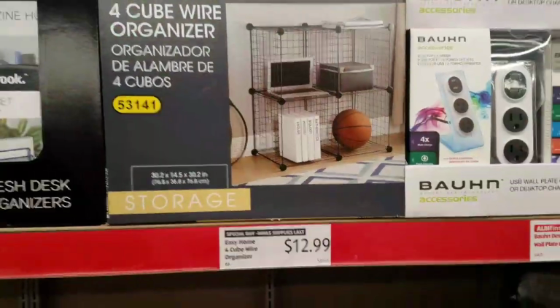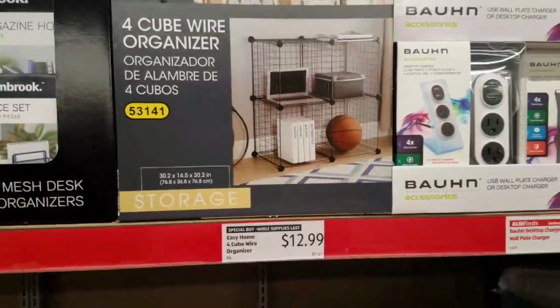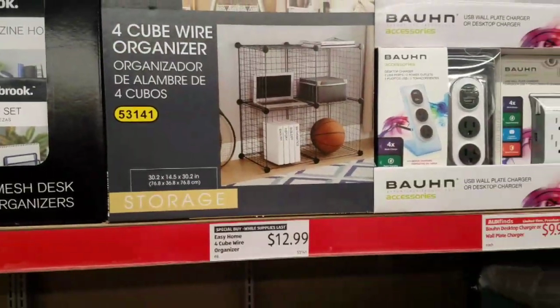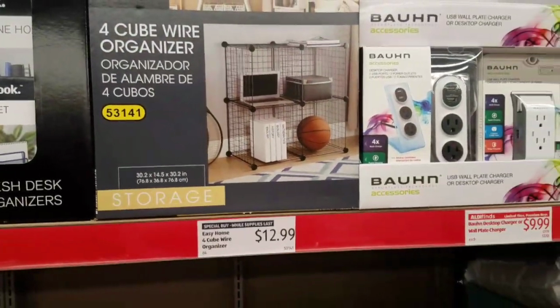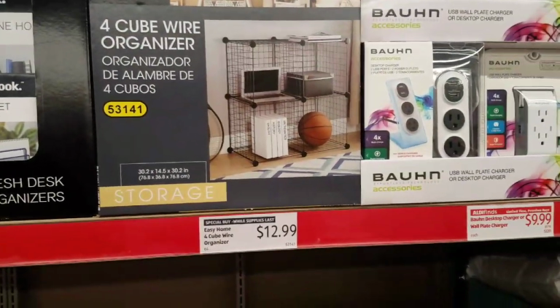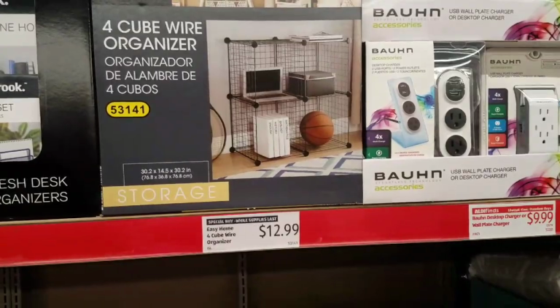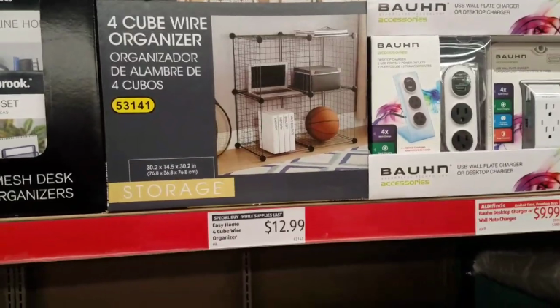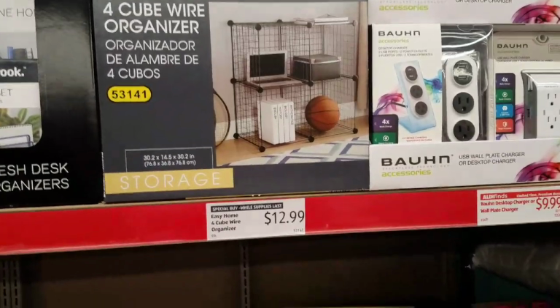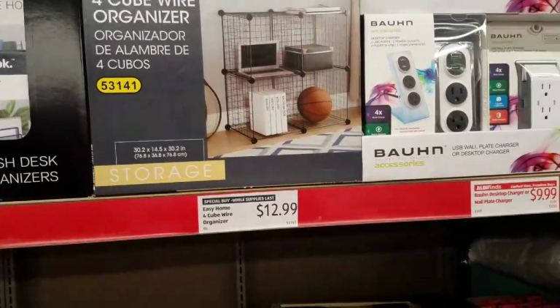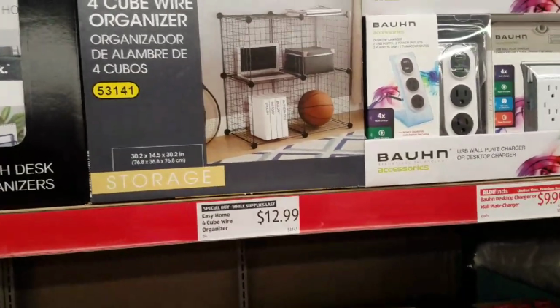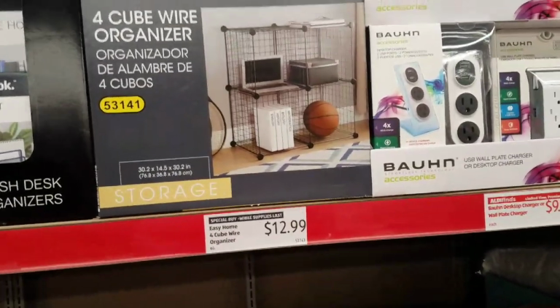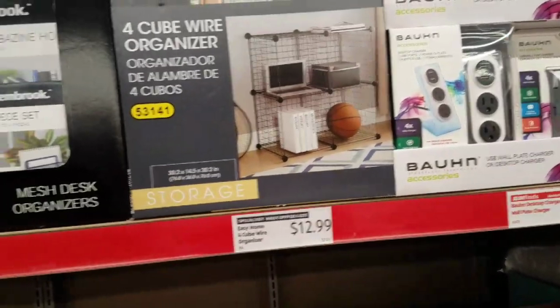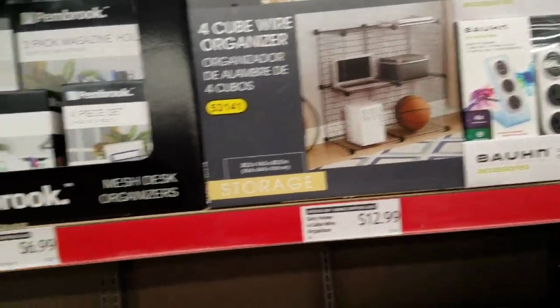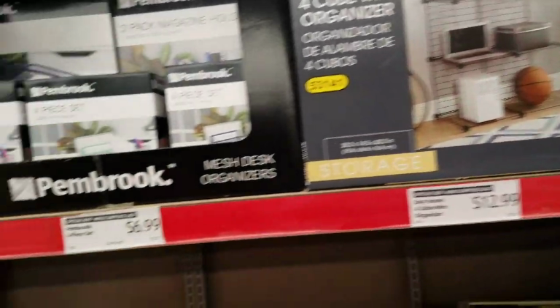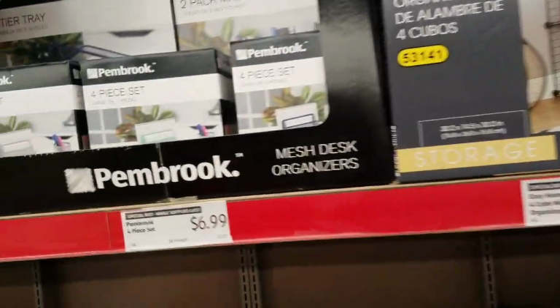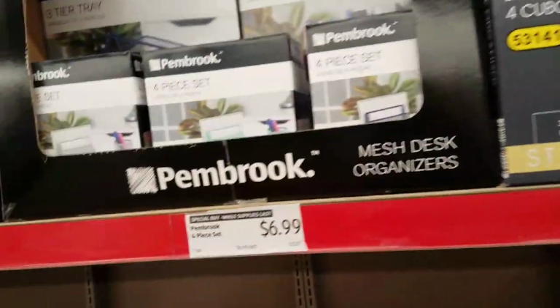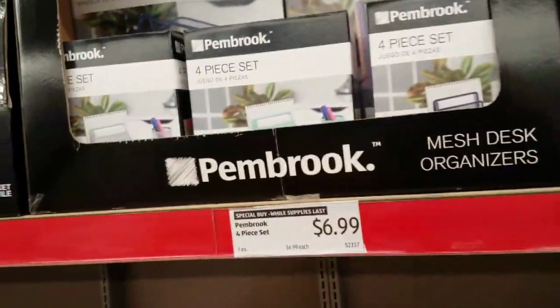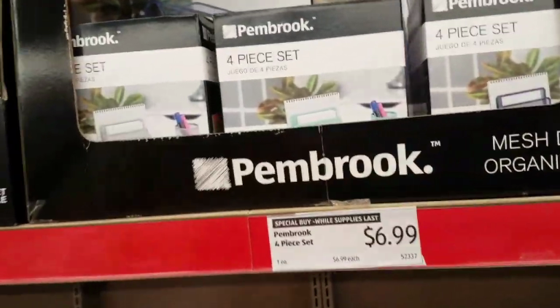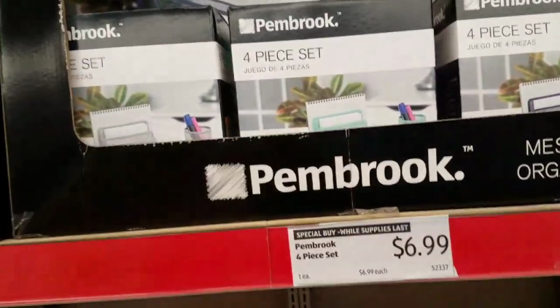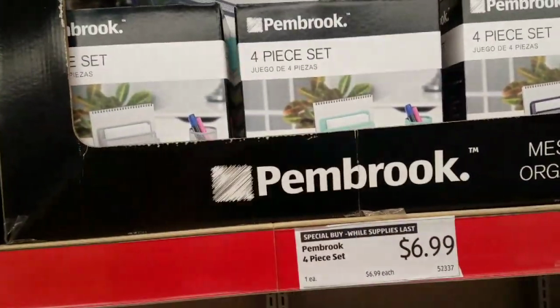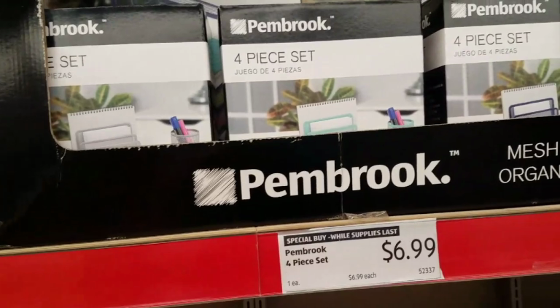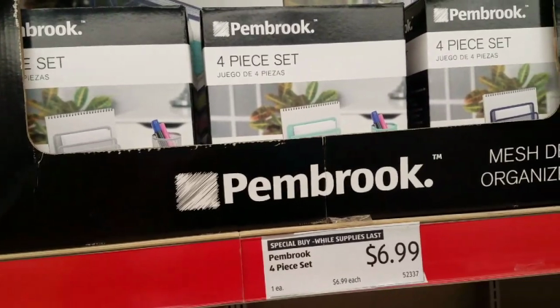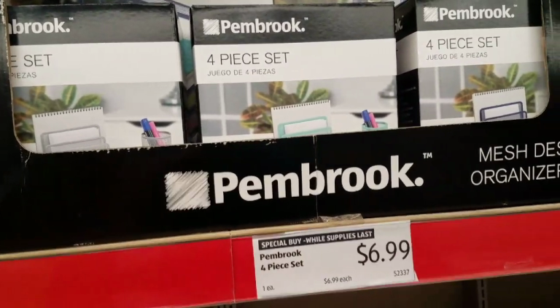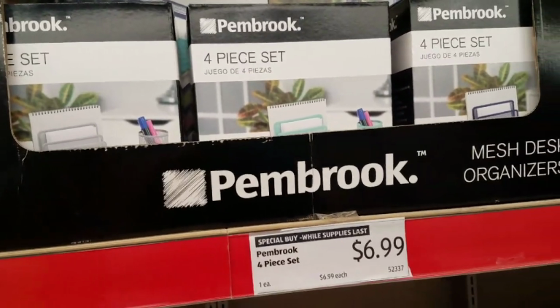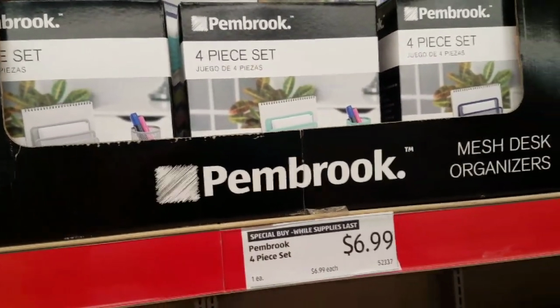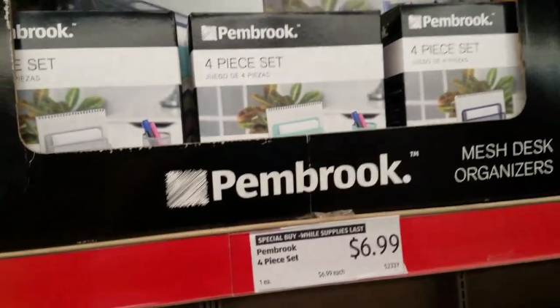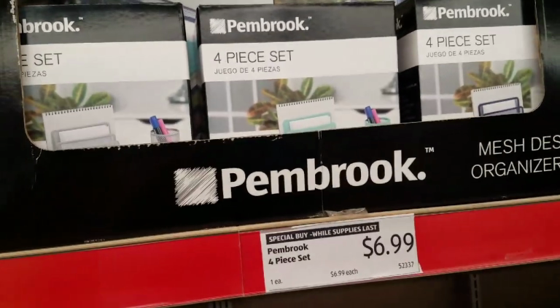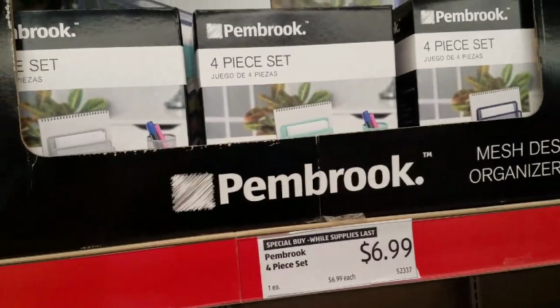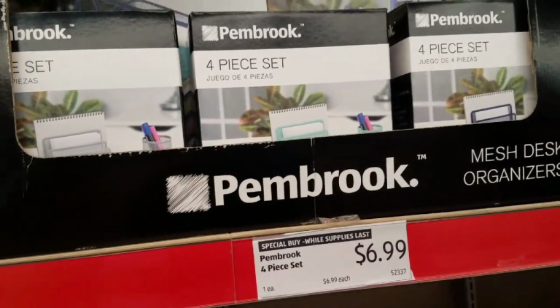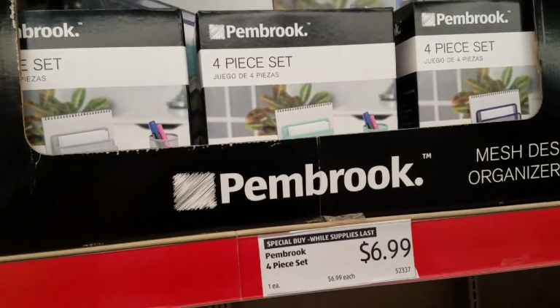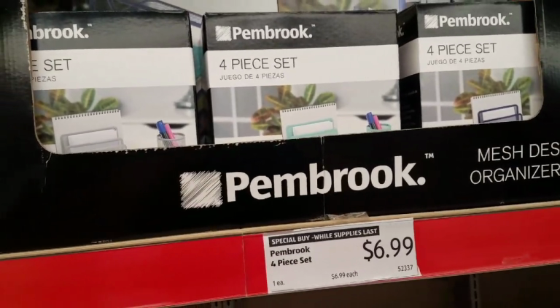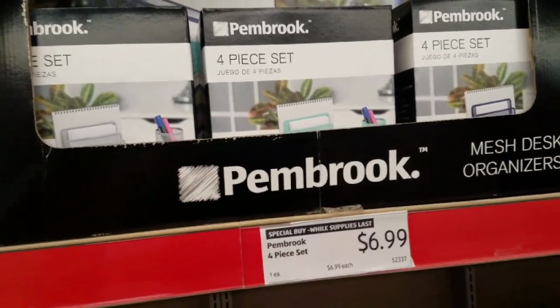If you're looking for a four-cube wire organizer, it's $12.99. They also have the four-piece mesh set. I don't think it's the best deal, but it's not too bad at $6.99.